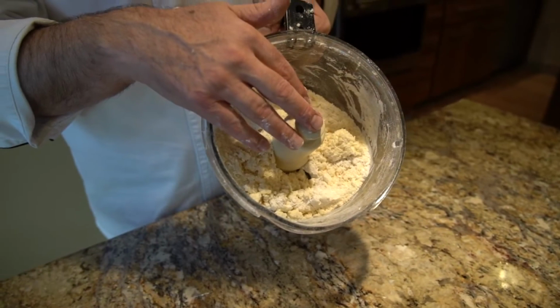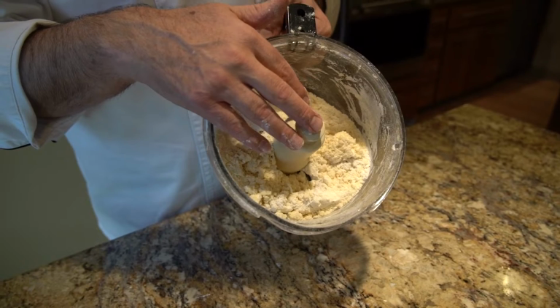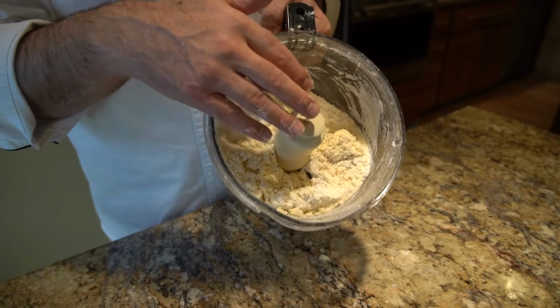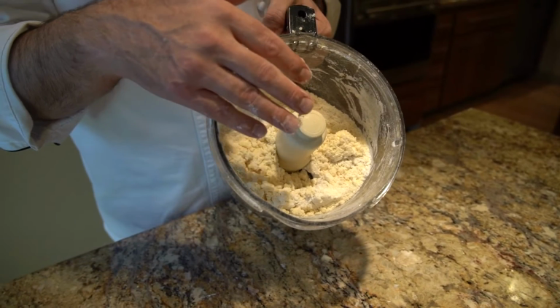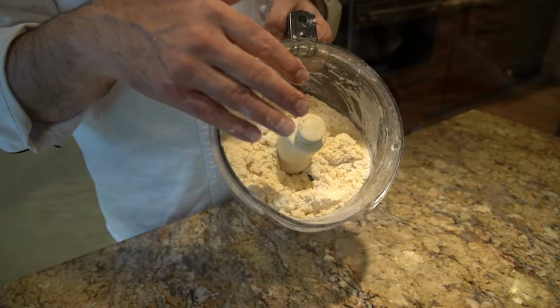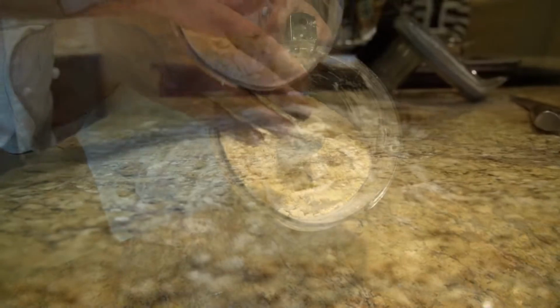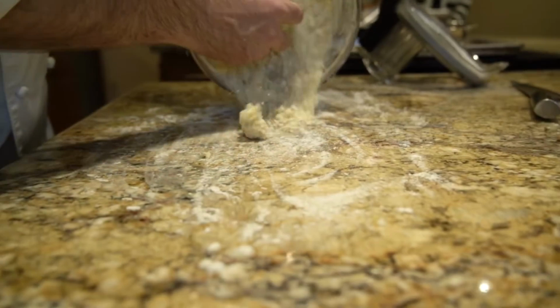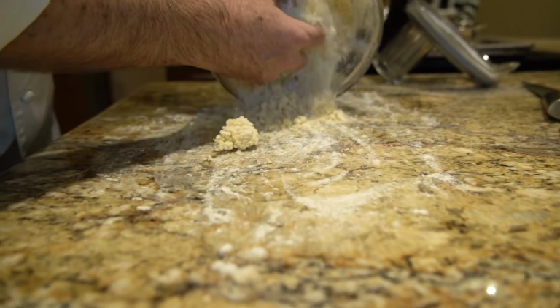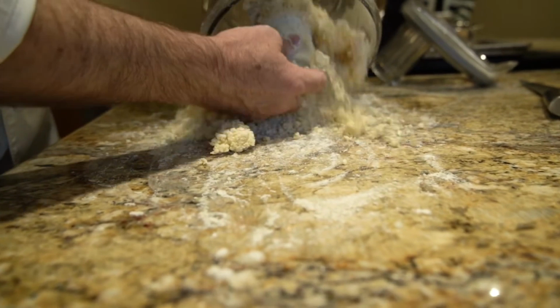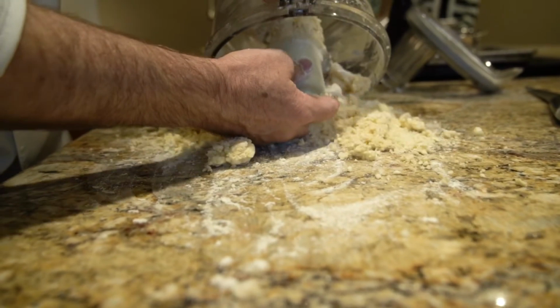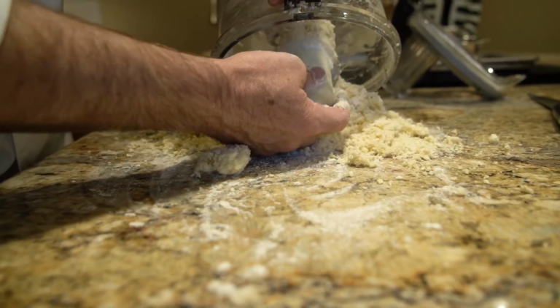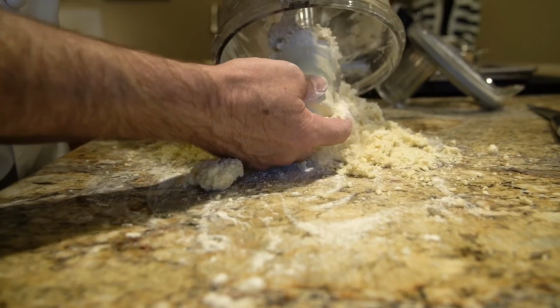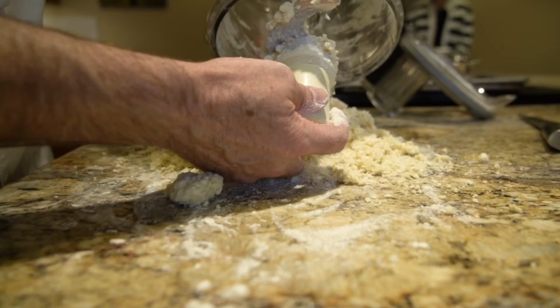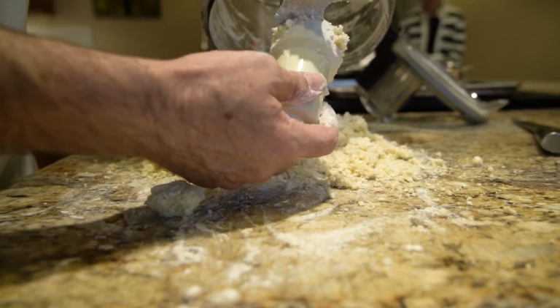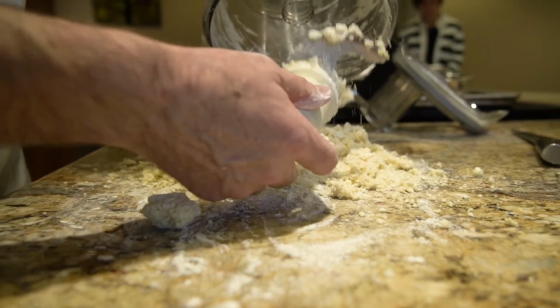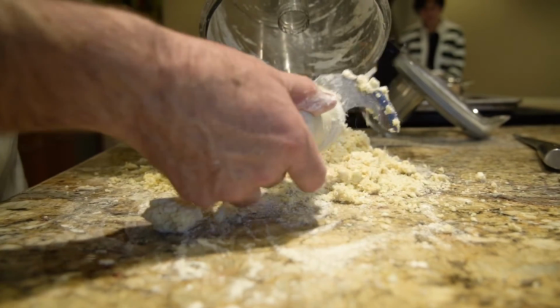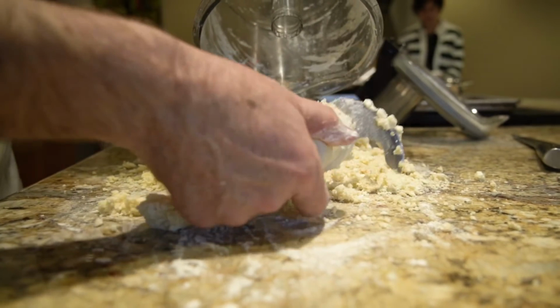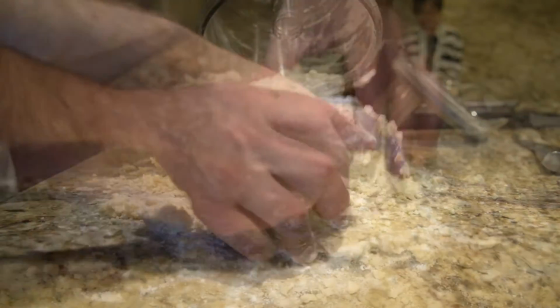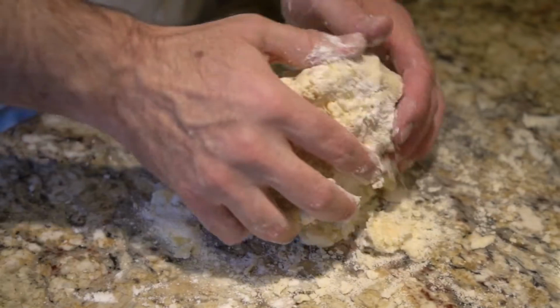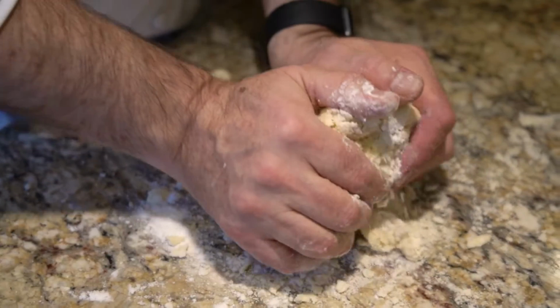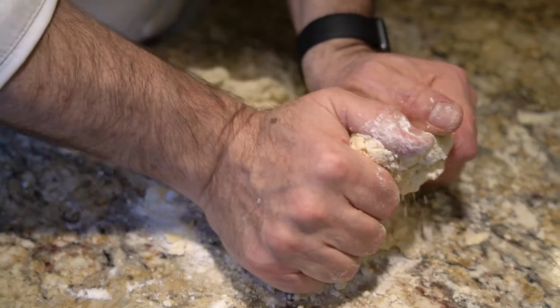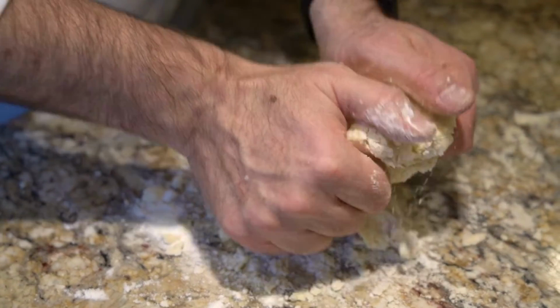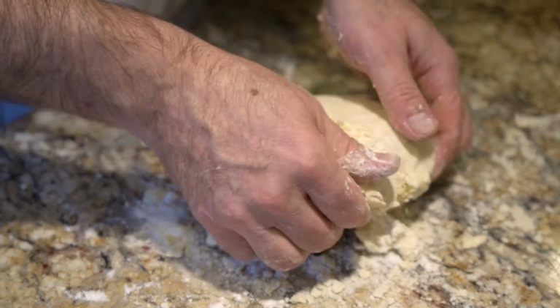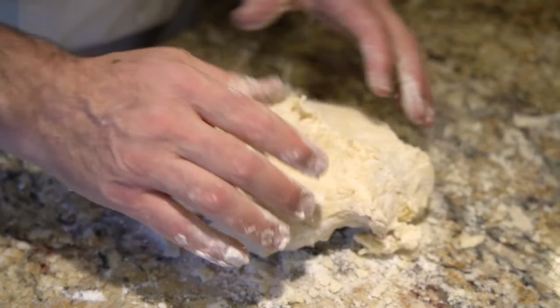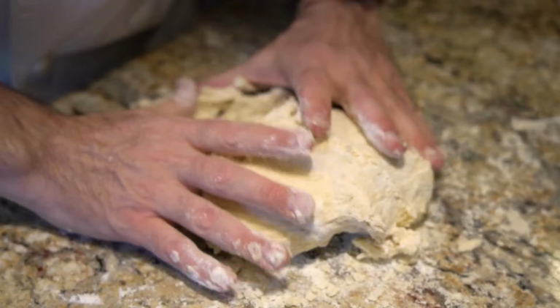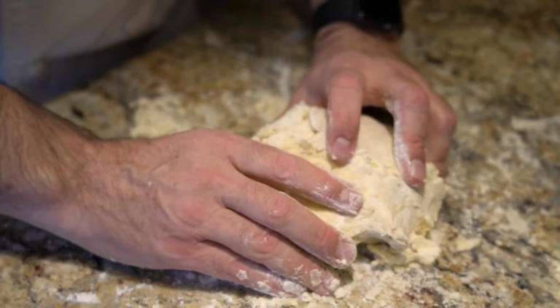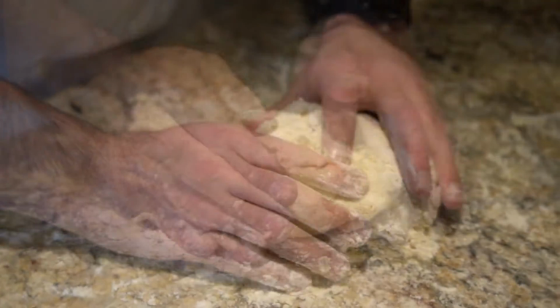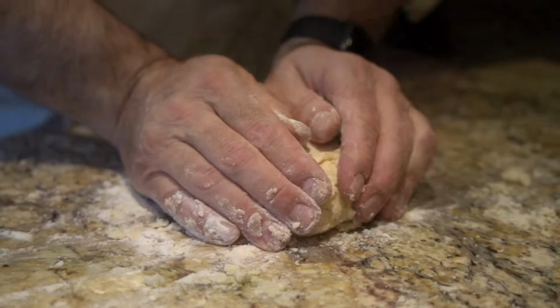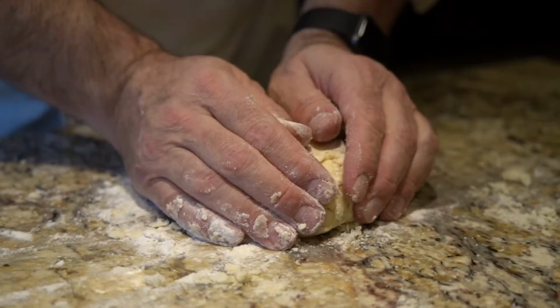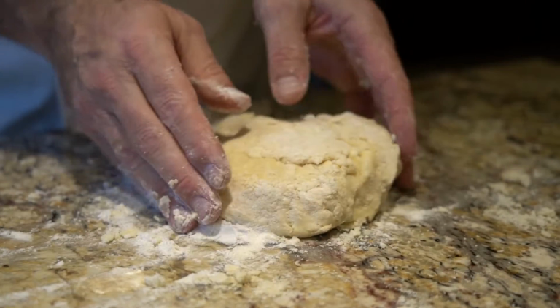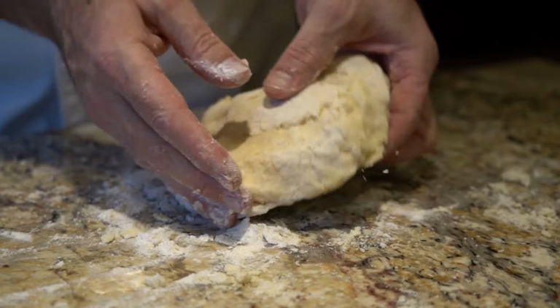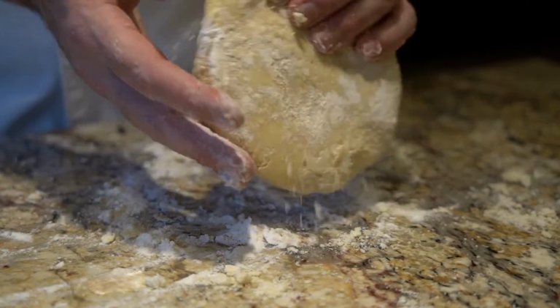It should be very, very loose. It looks really dry, but with the magic of the warmth of your hands and a little bit of kneading, it will come together really rapidly. Just give it a gentle kneading with the palms of your hands.